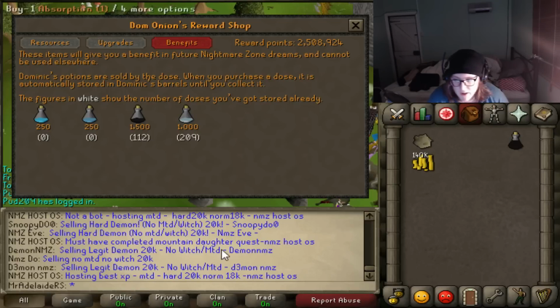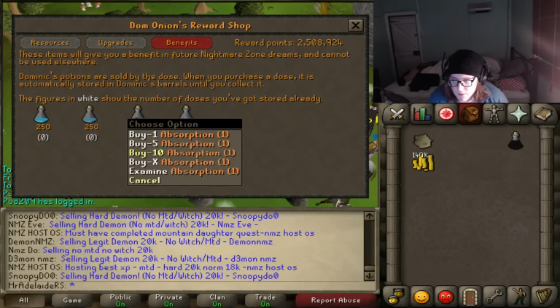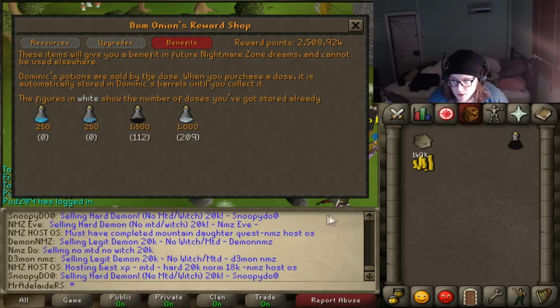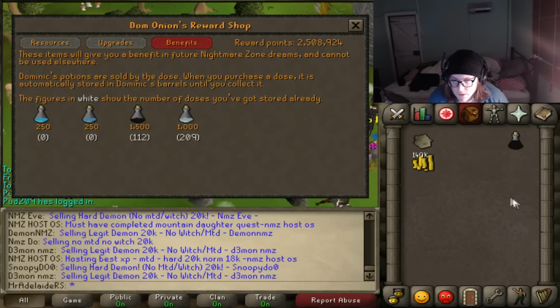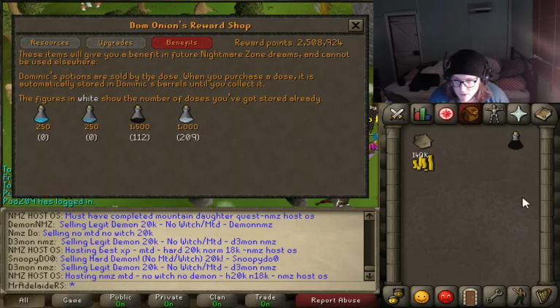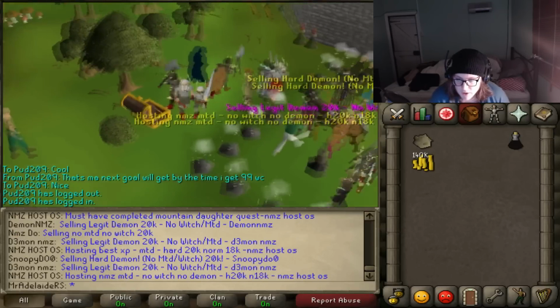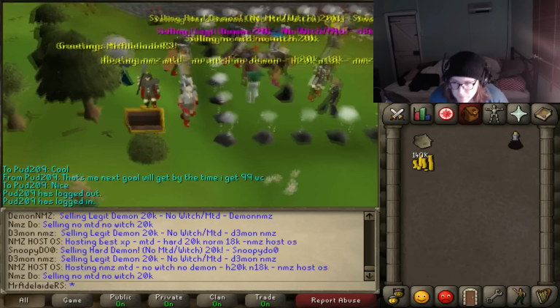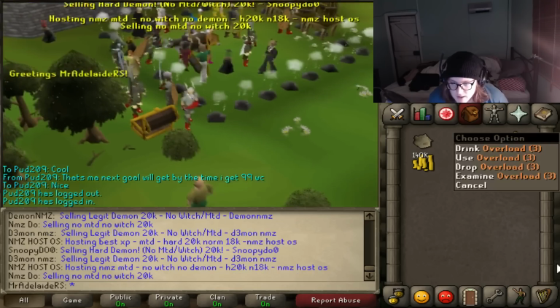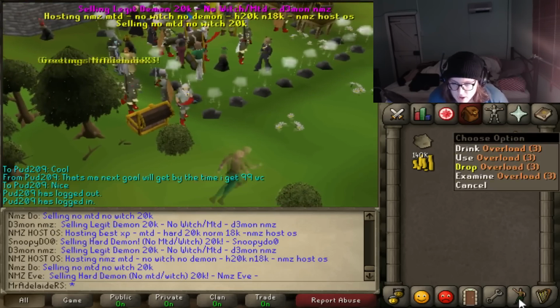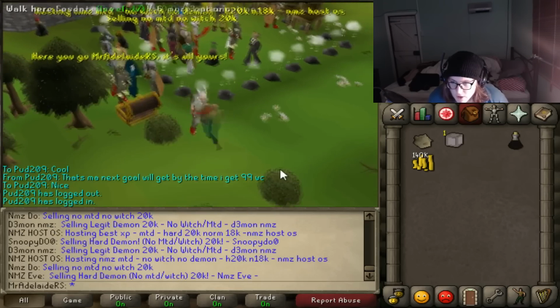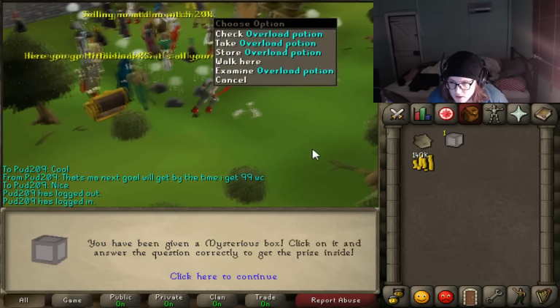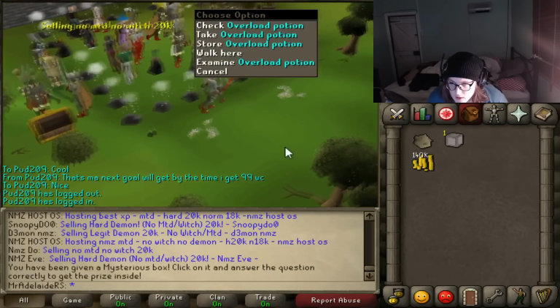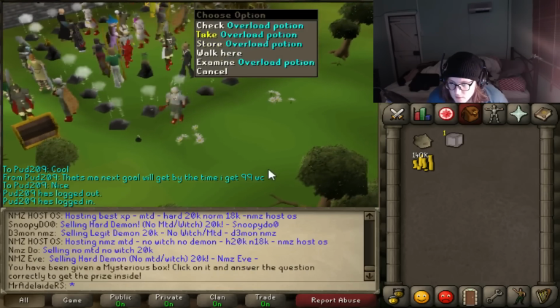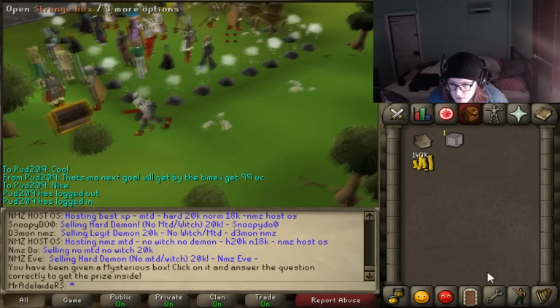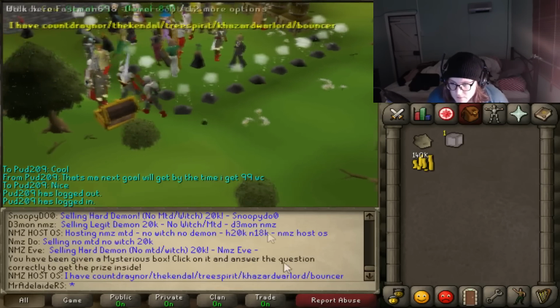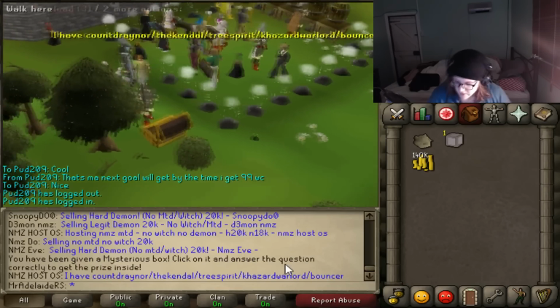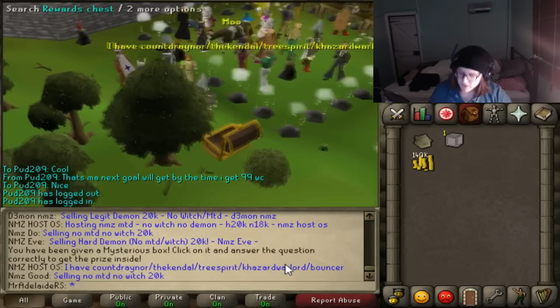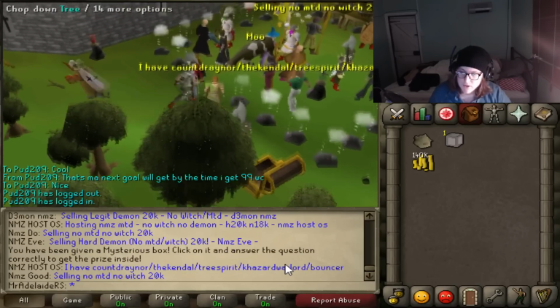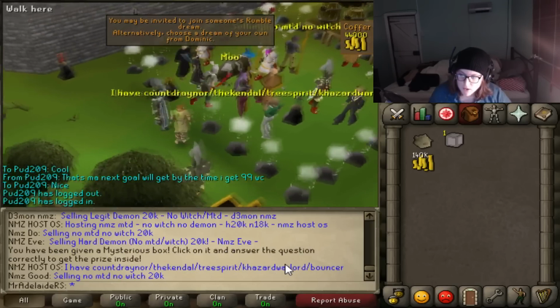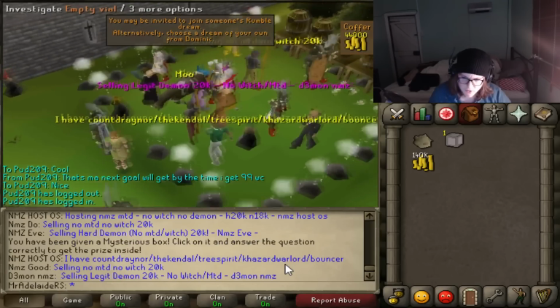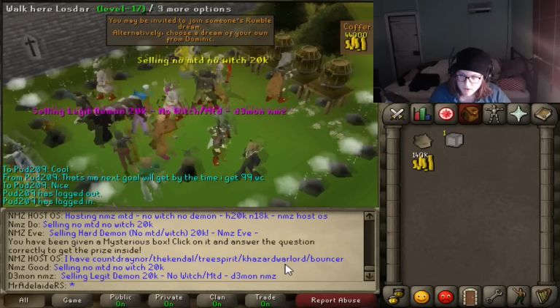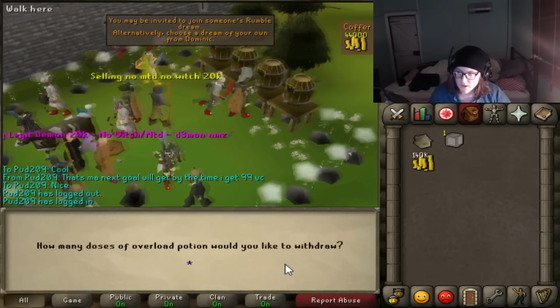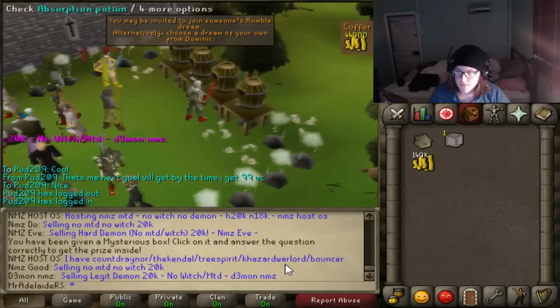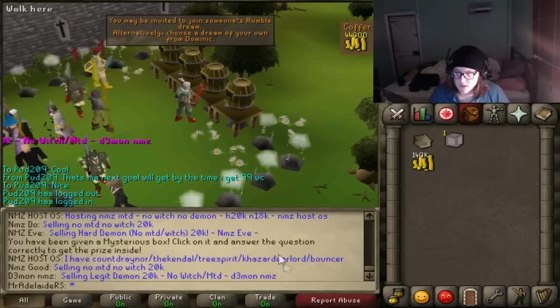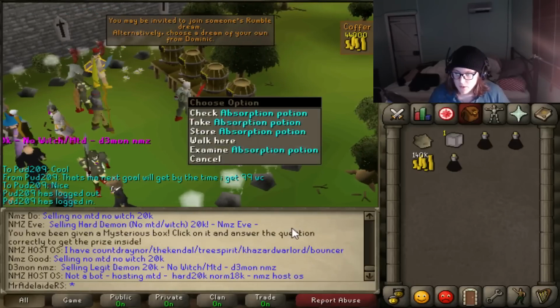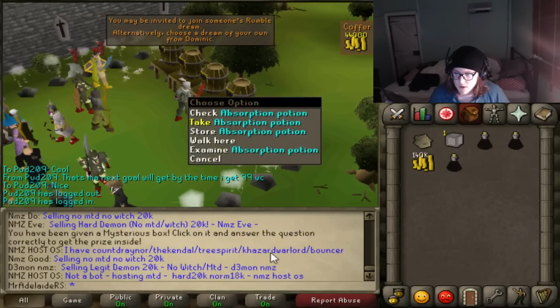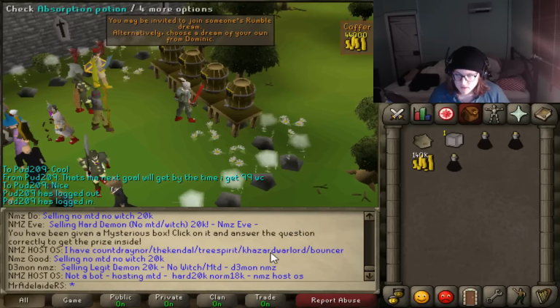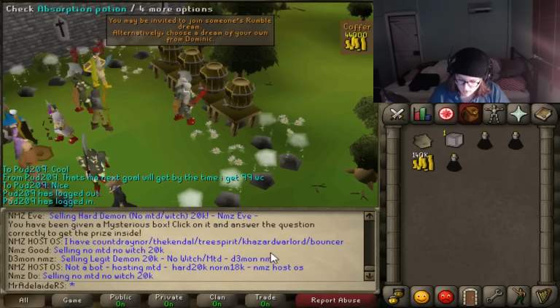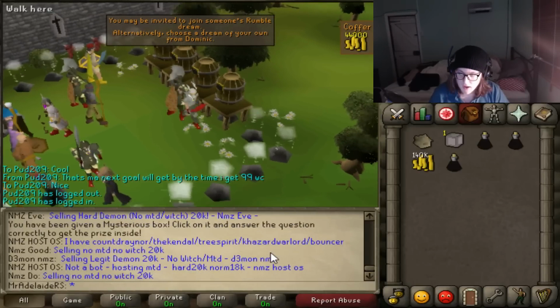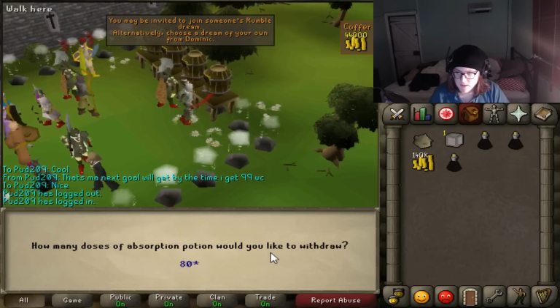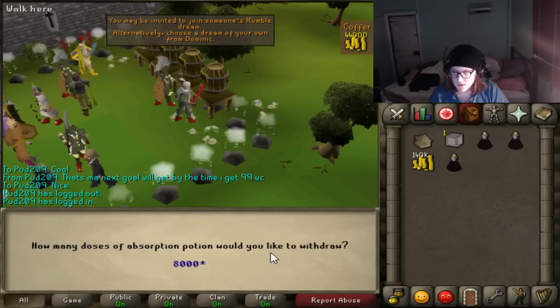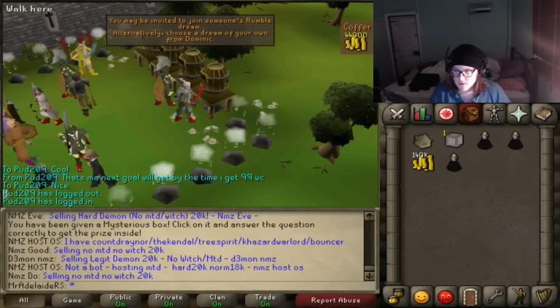So if you don't have points, you want to get your pots. This is how much I use — let's drop the overloads. You want to grab two 12-doses of overload, which is three full pots, and then just fill the rest with absorption pots.